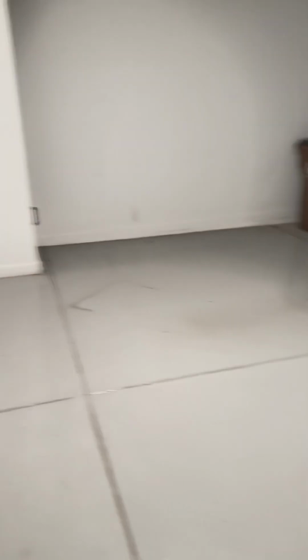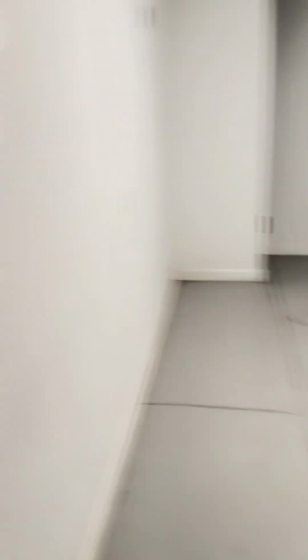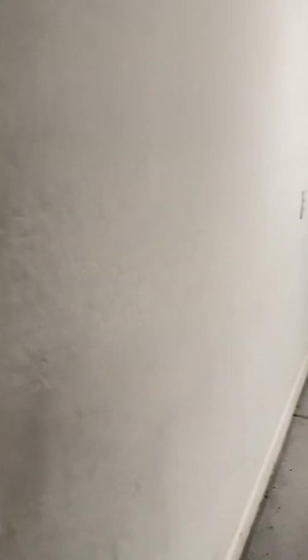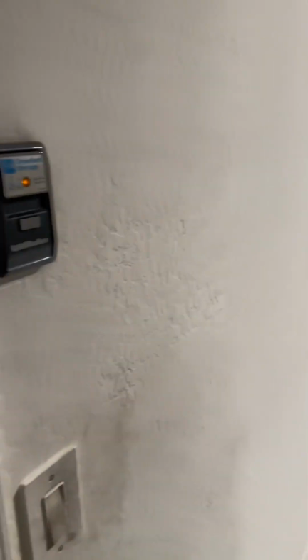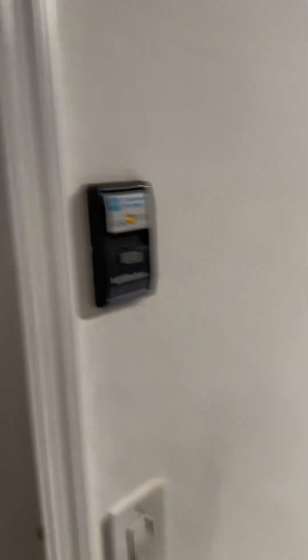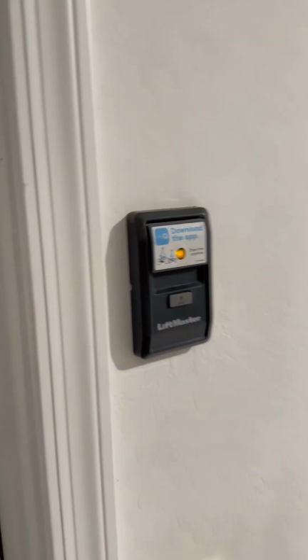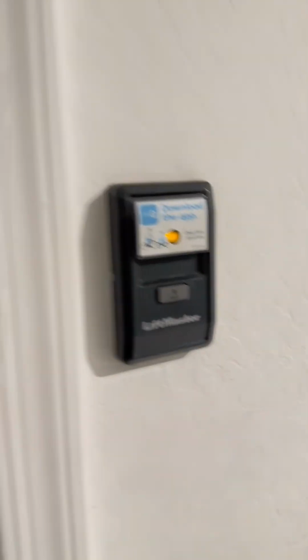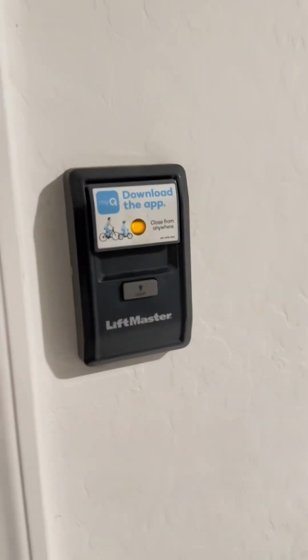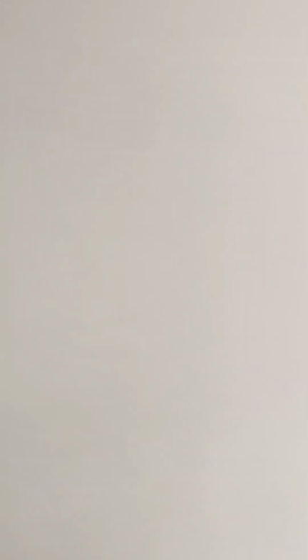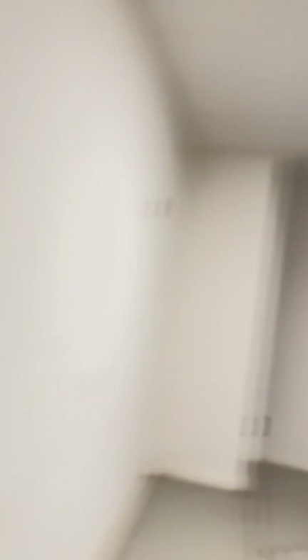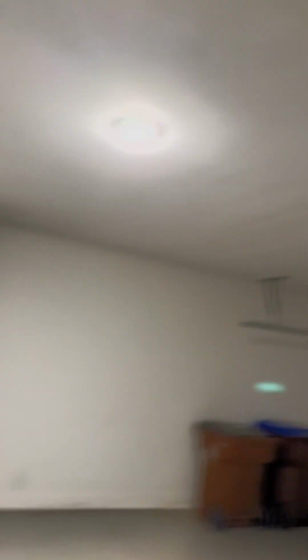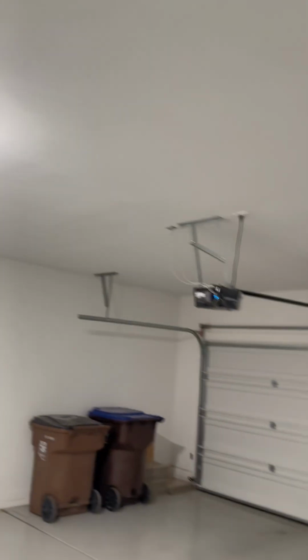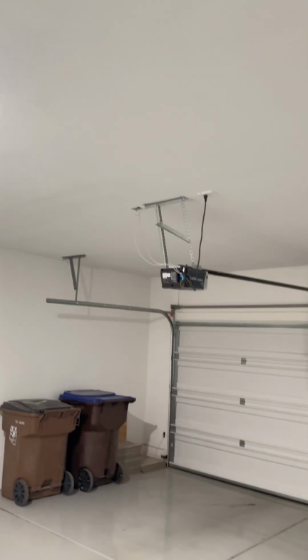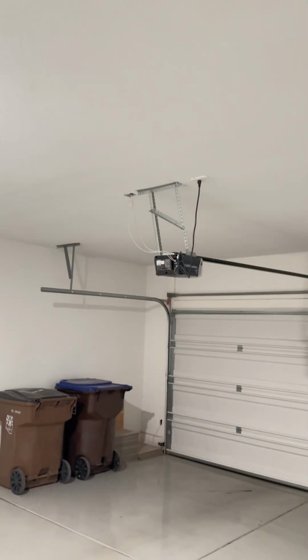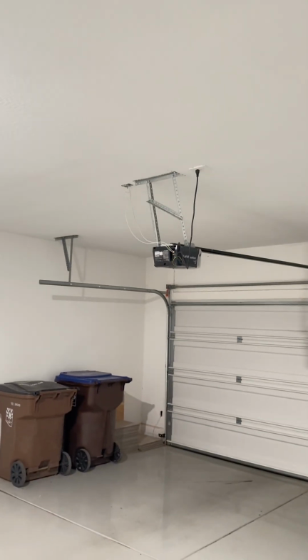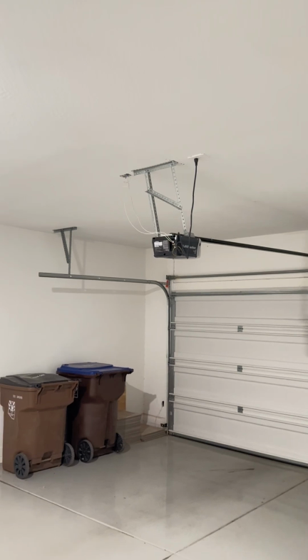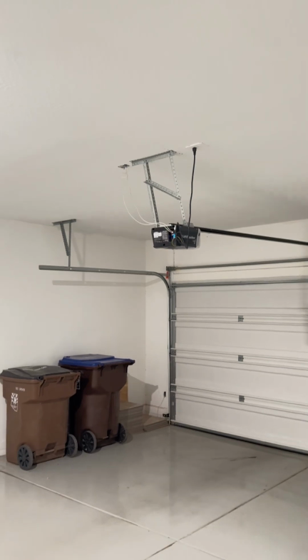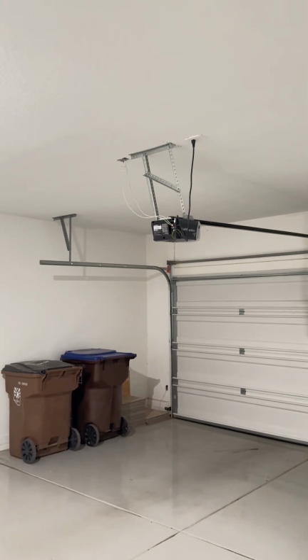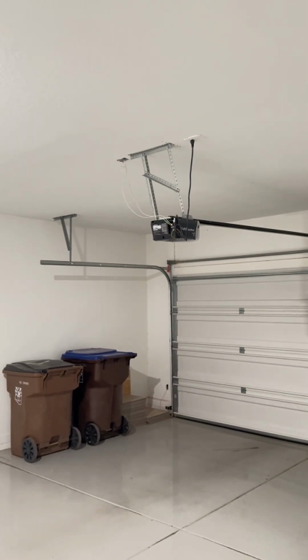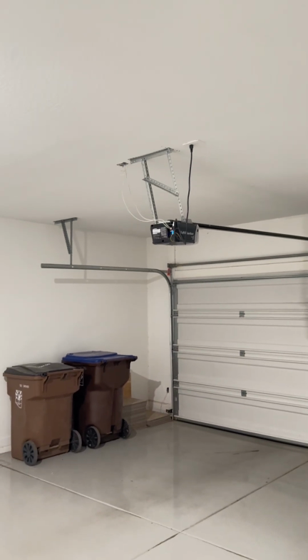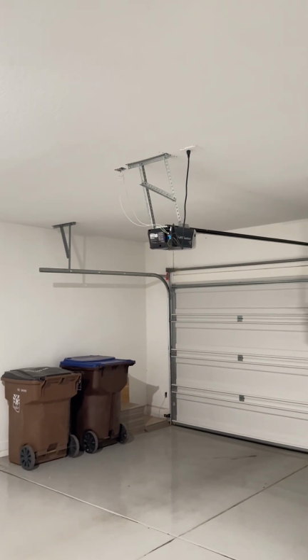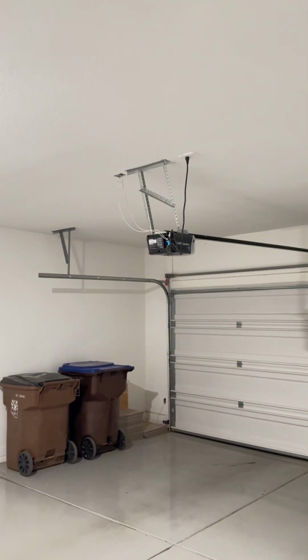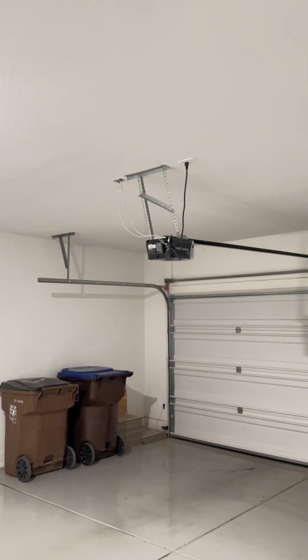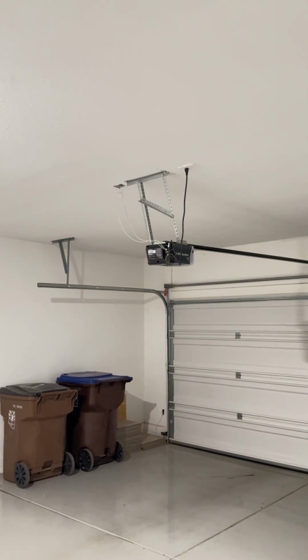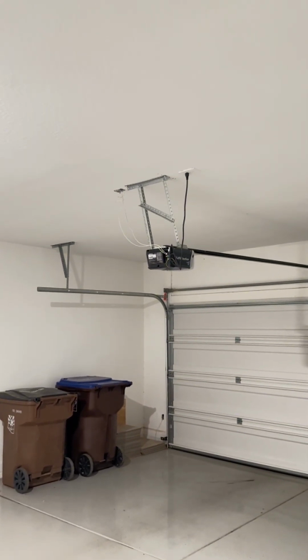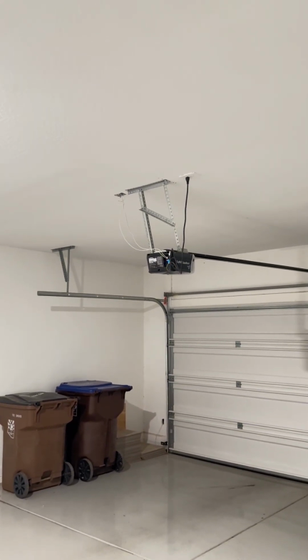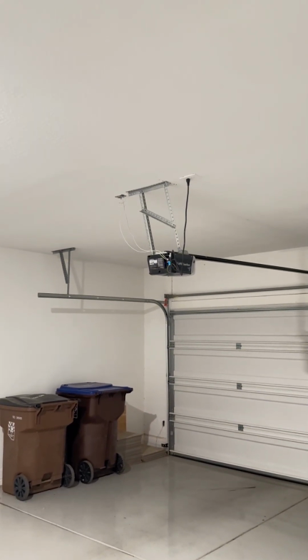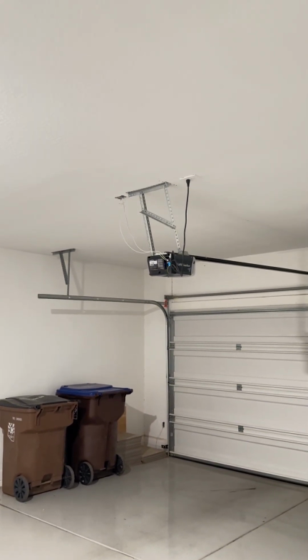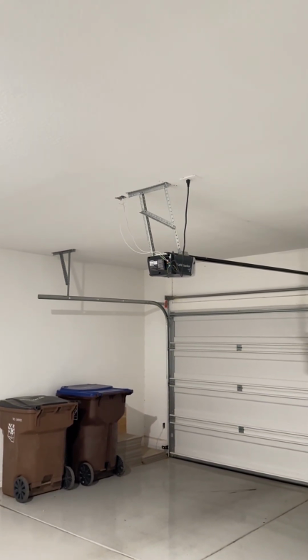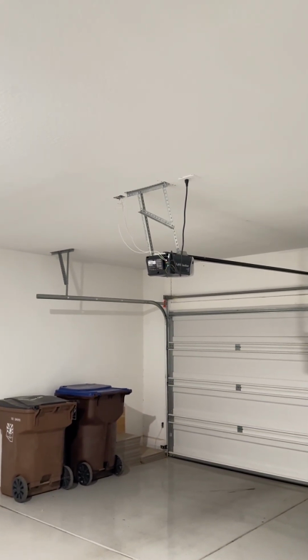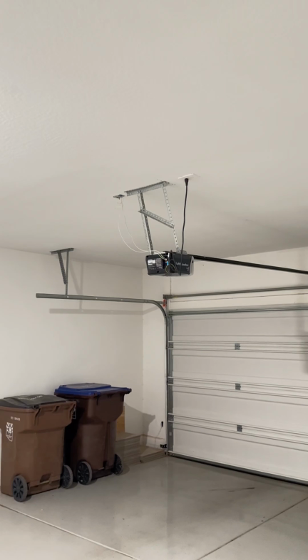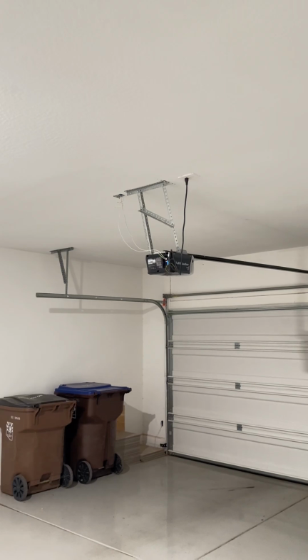So the next thing I'm going to do is program the MyQ to my app, because I already have my garage on it, and that way I can open and close this and use it for Amazon deliveries.